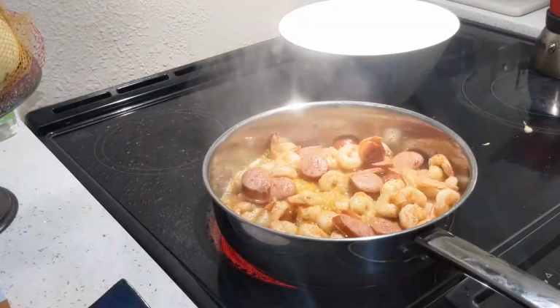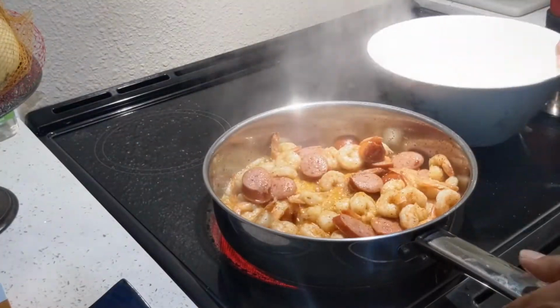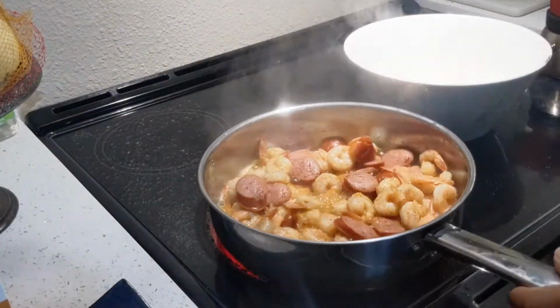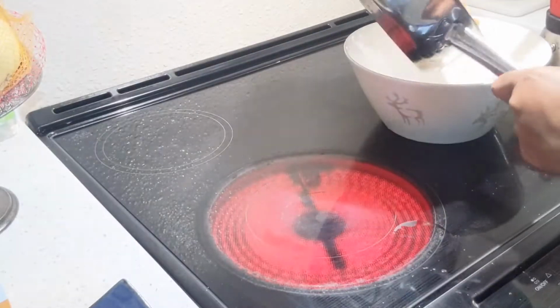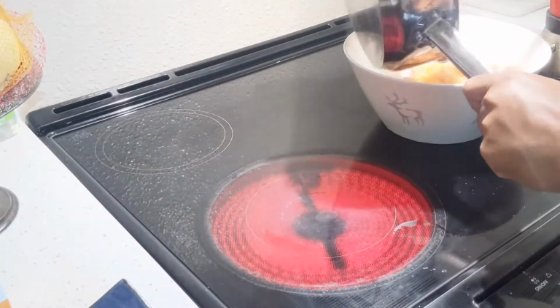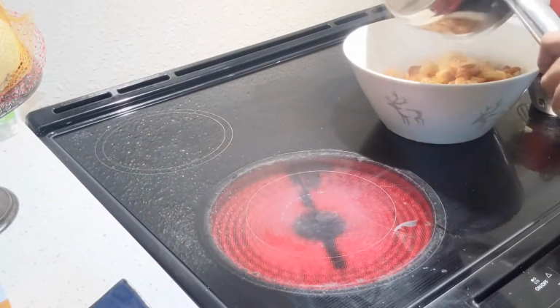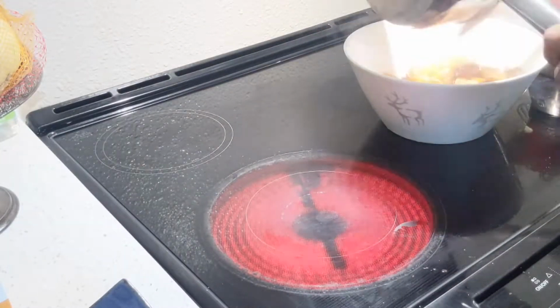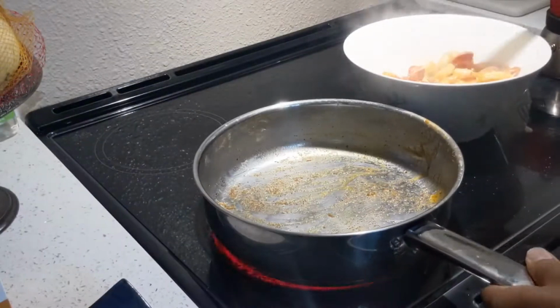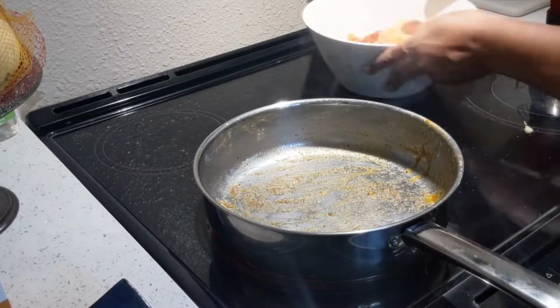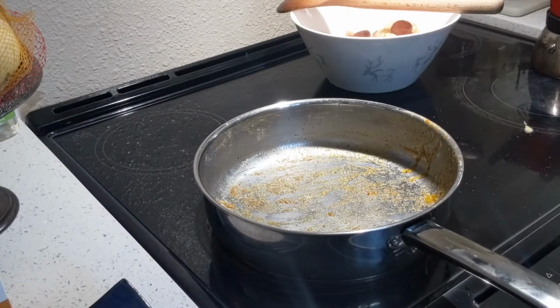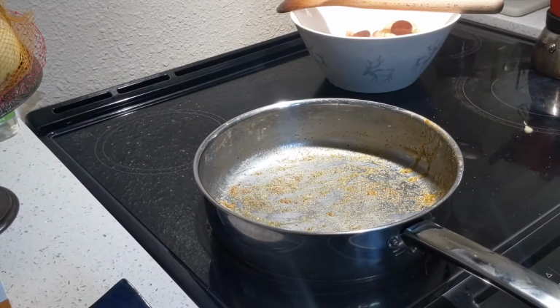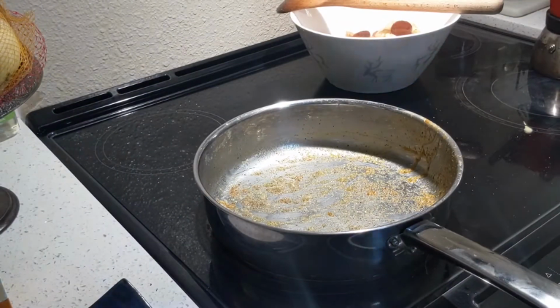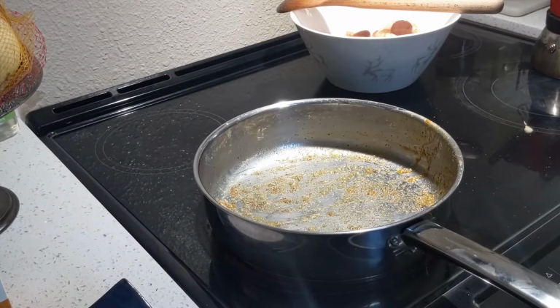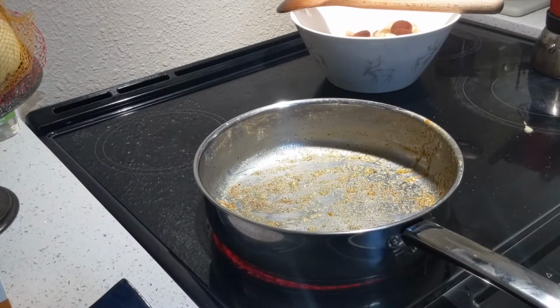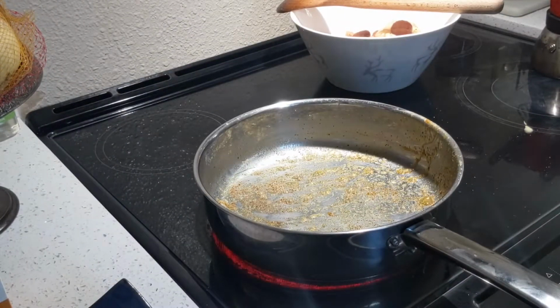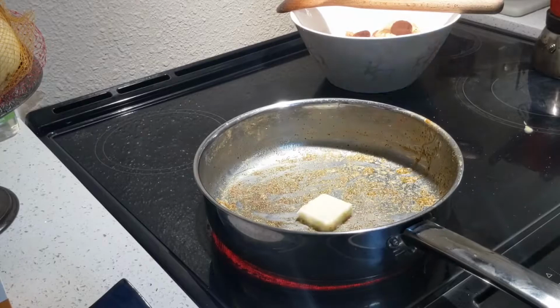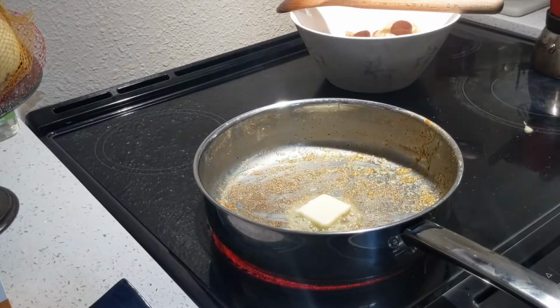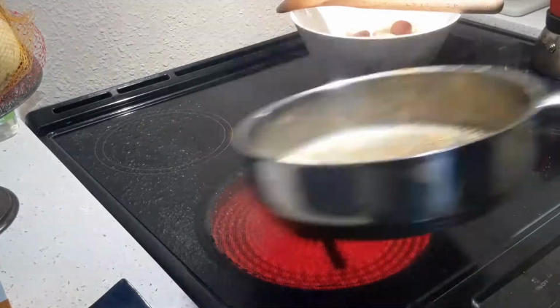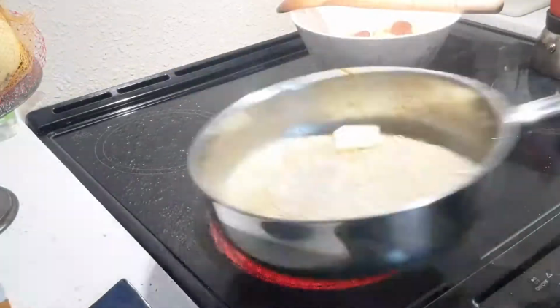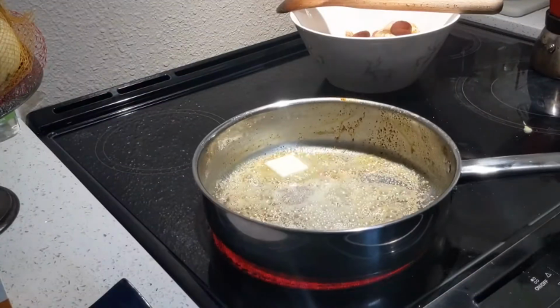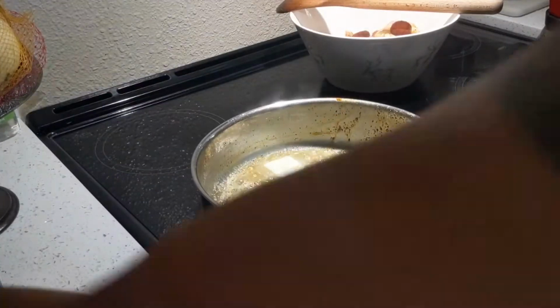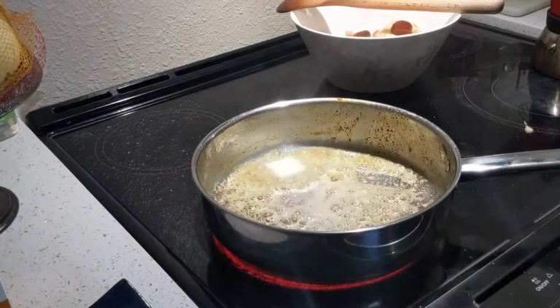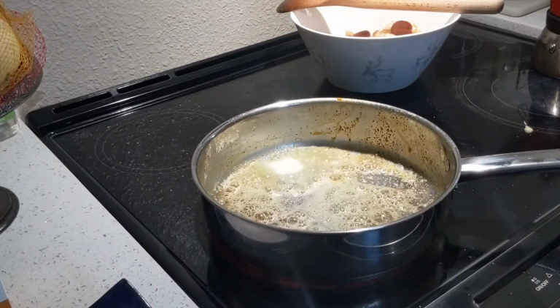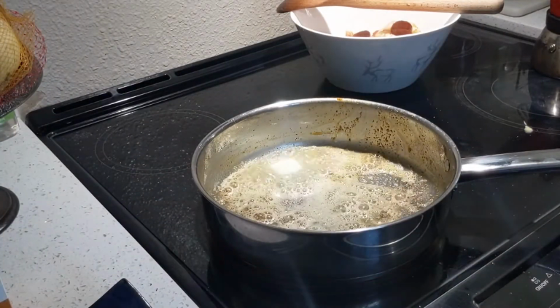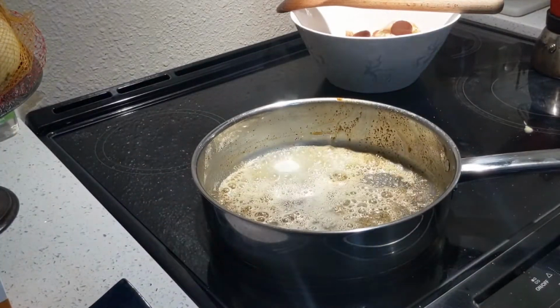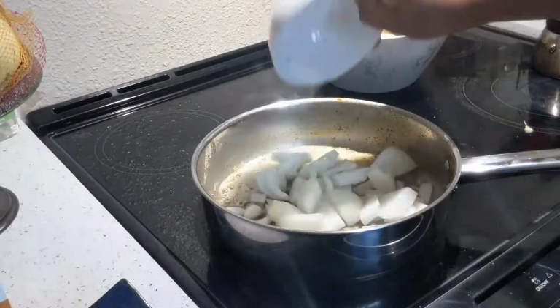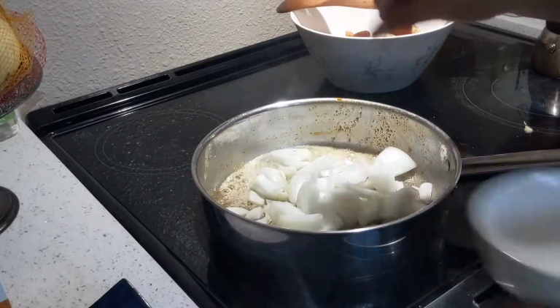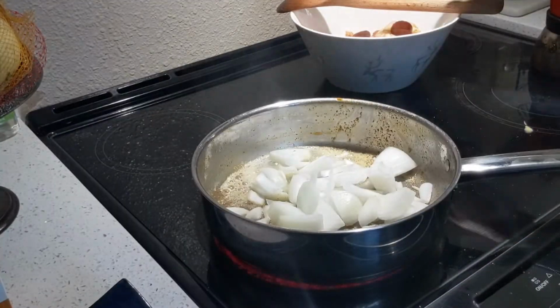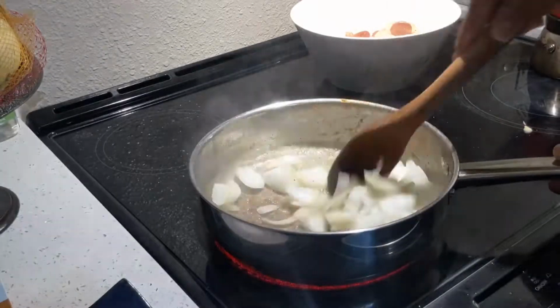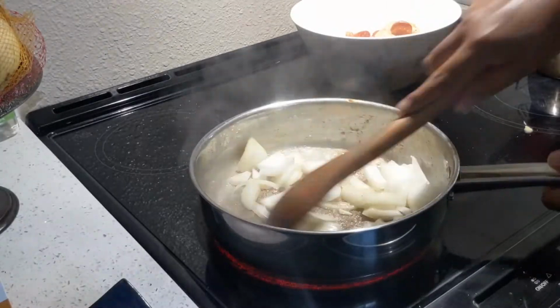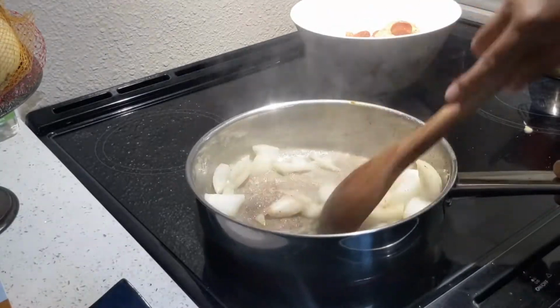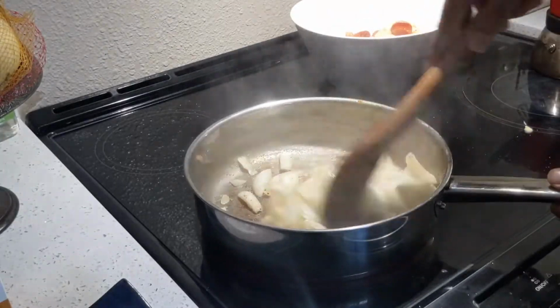After four to five minutes, transfer it to a separate bowl. Add butter in the same pan and fry the onion until it's translucent.